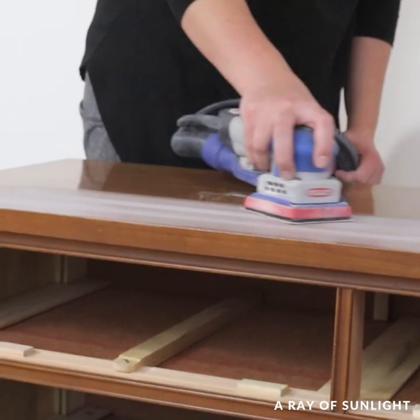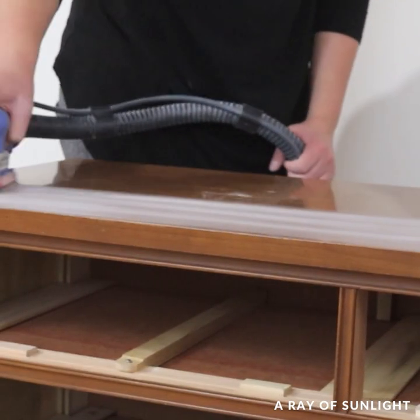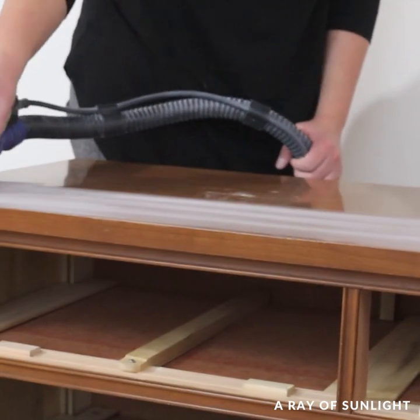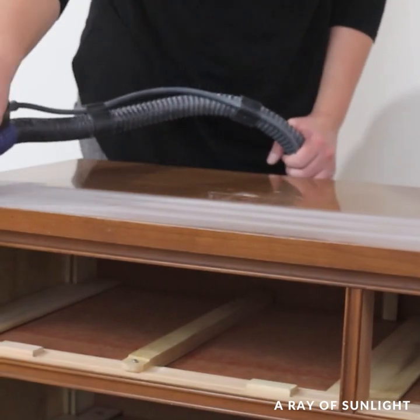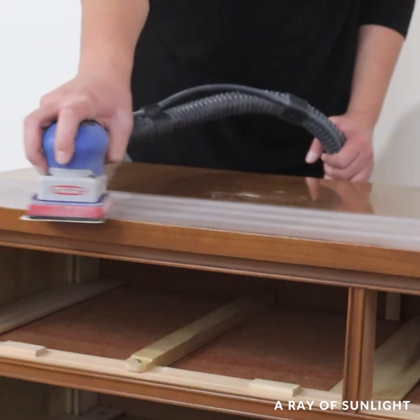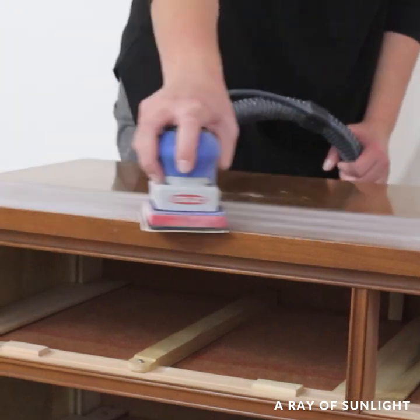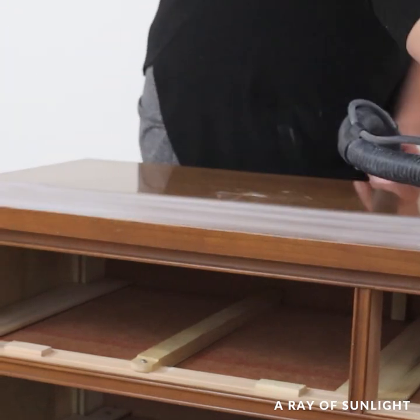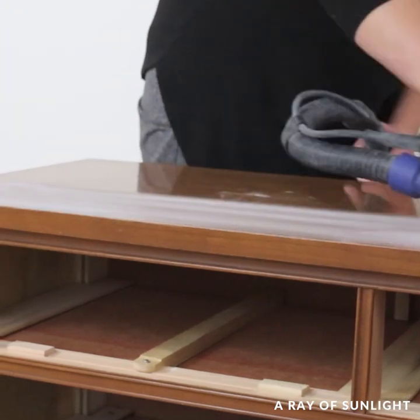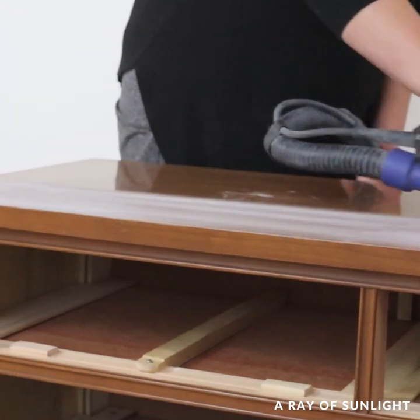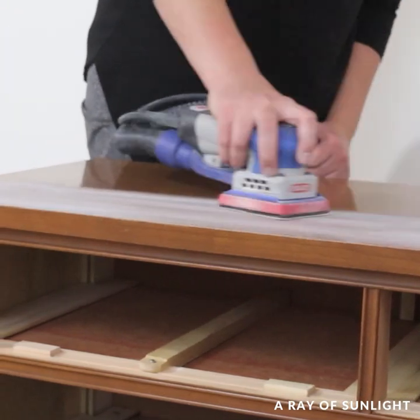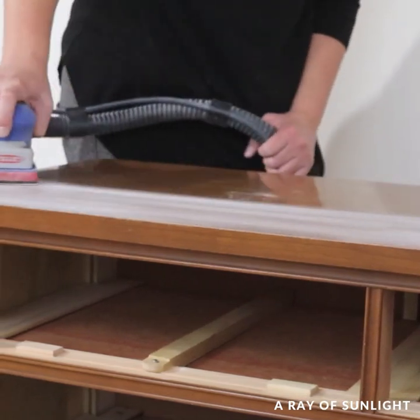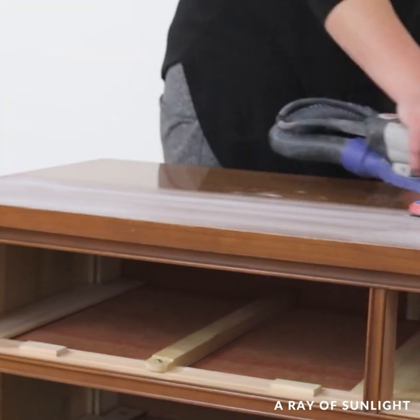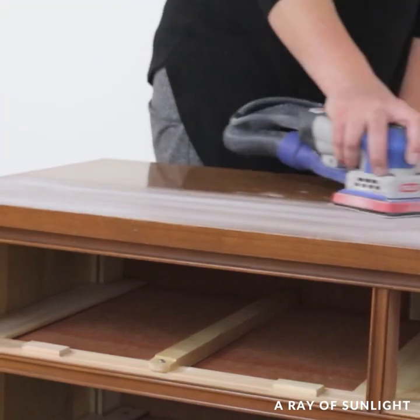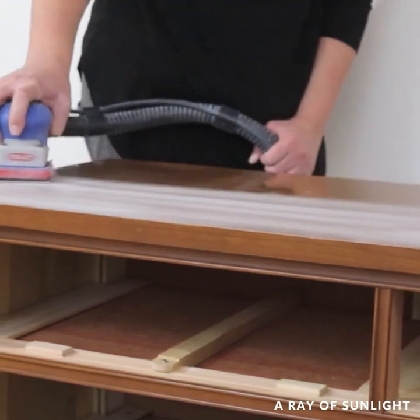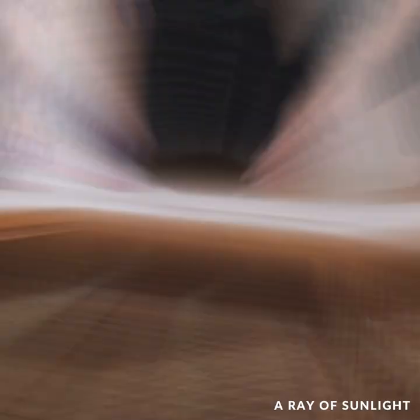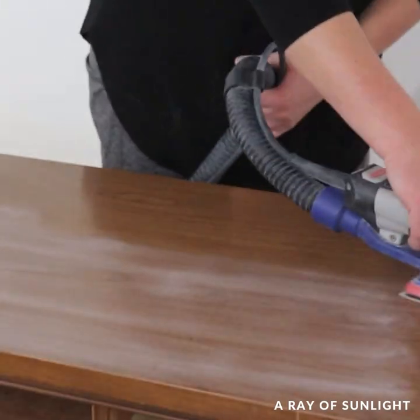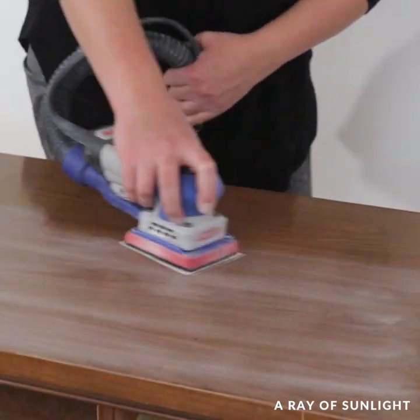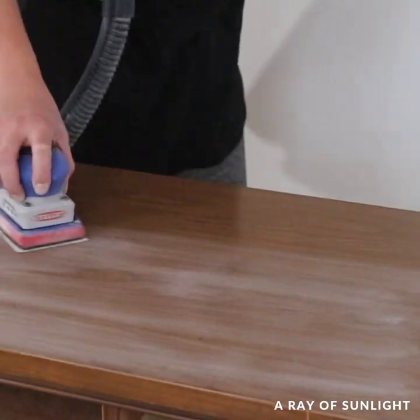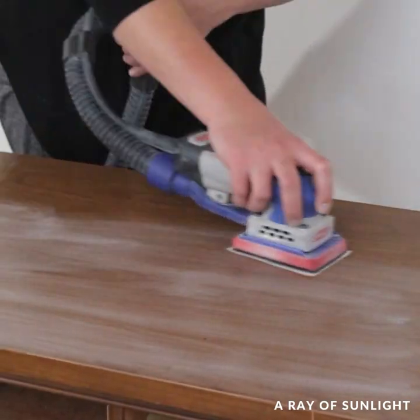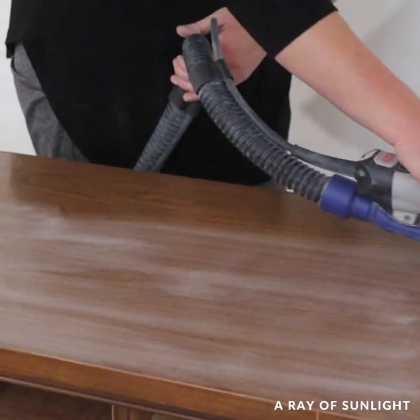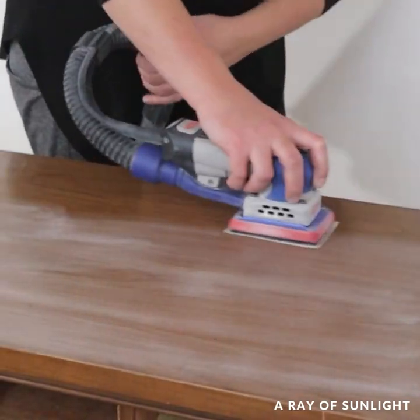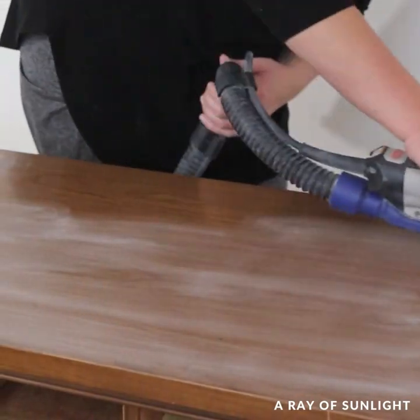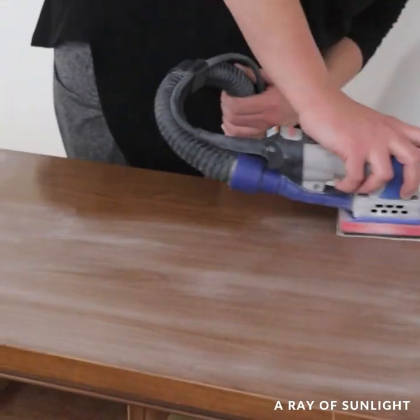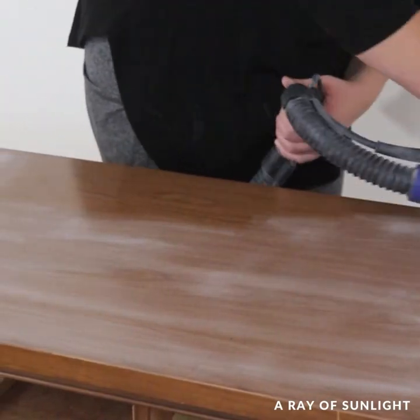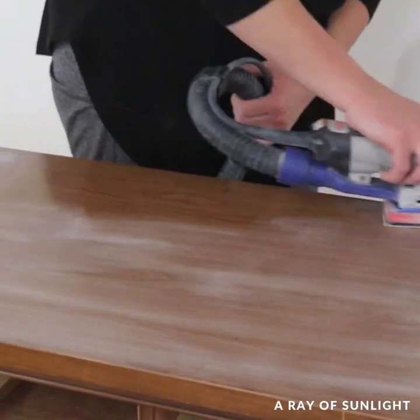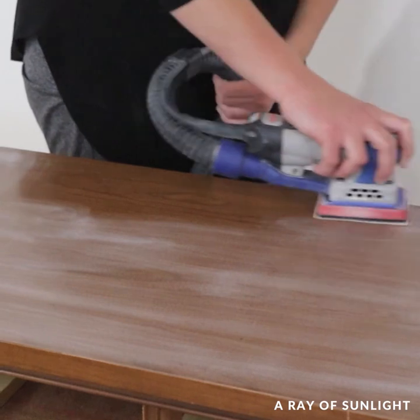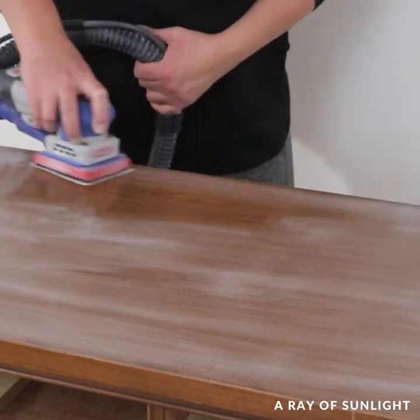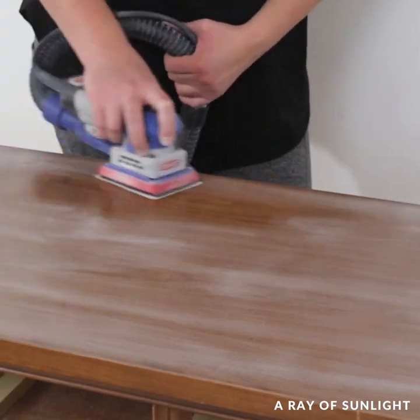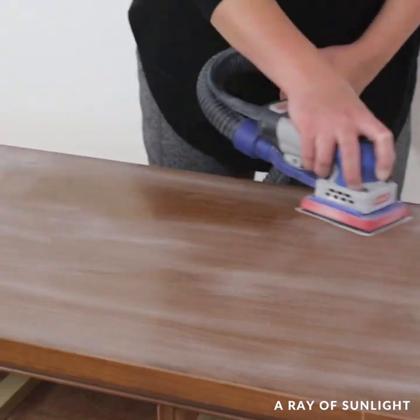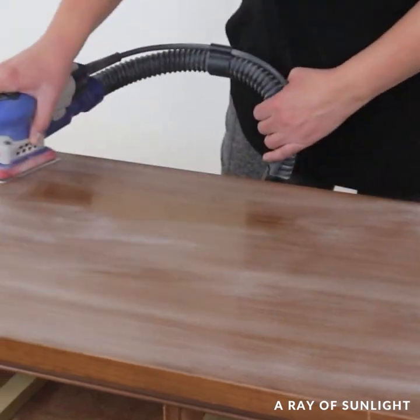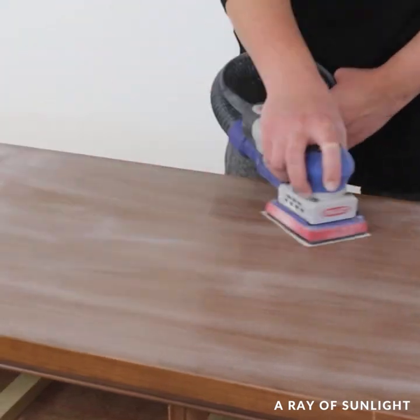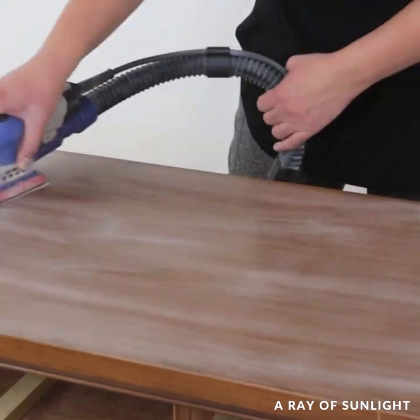The top of this dresser is laminate, so basically plastic. So I sanded that really well because paint has a harder time sticking to plastic.